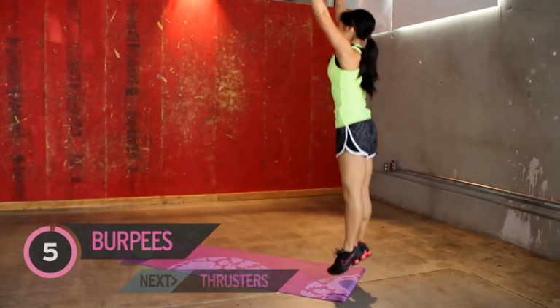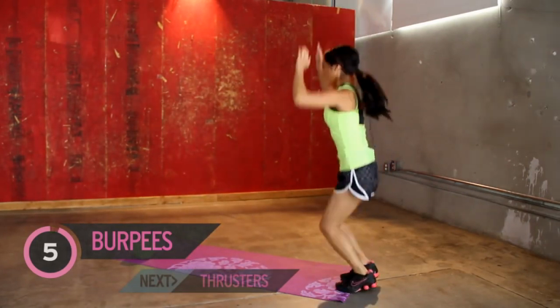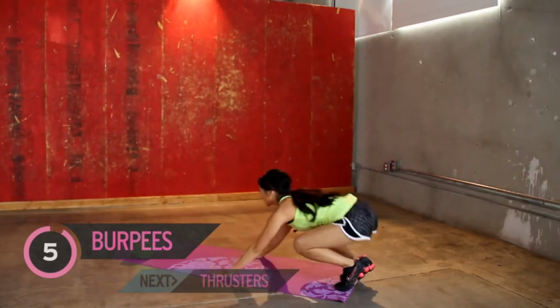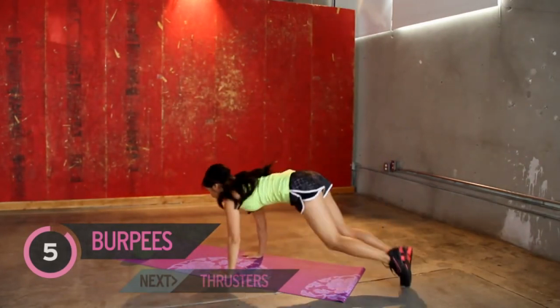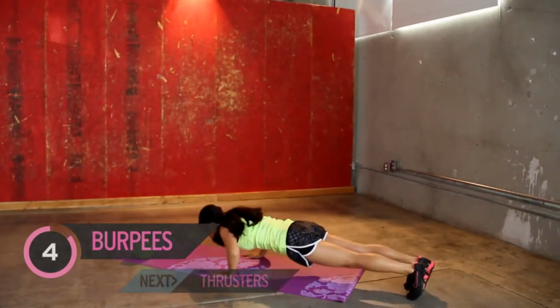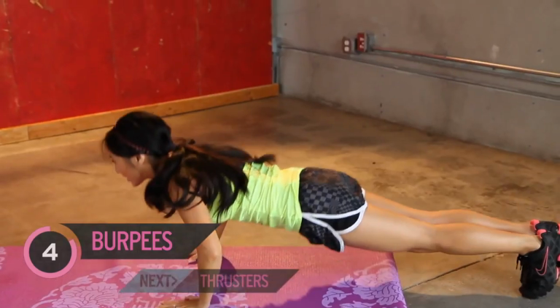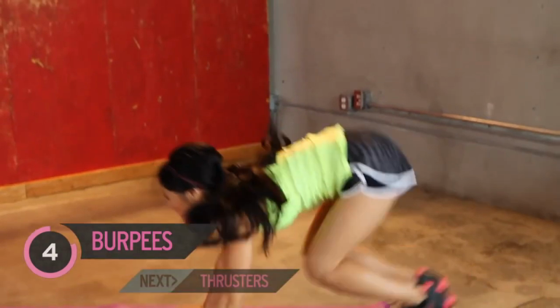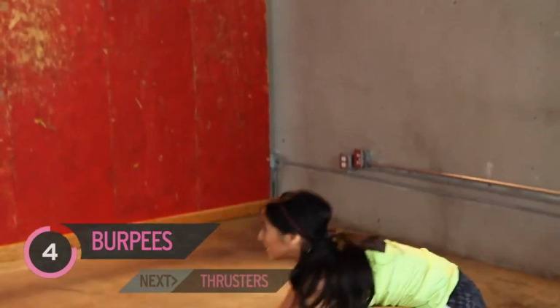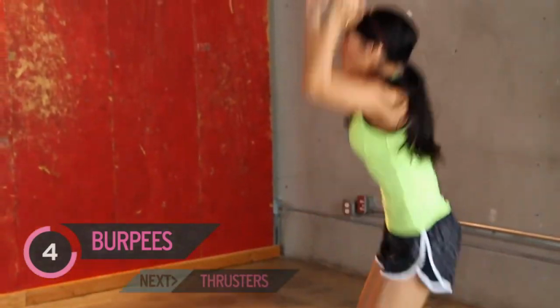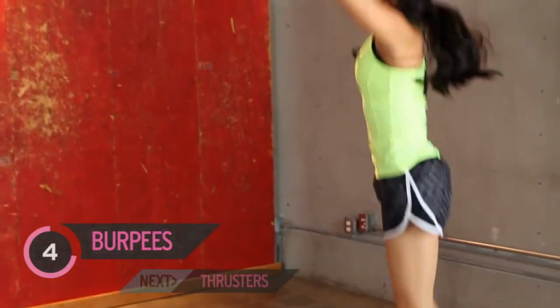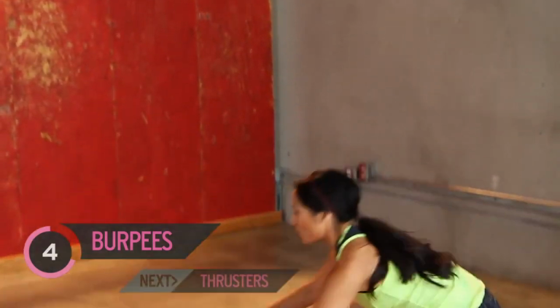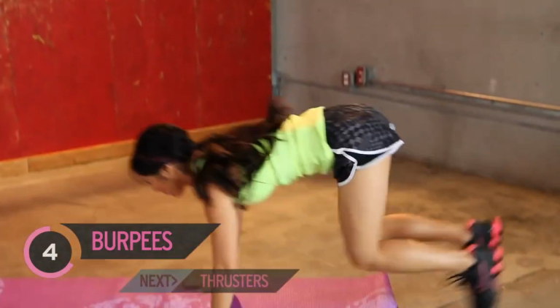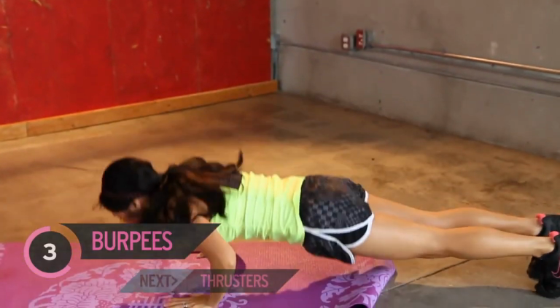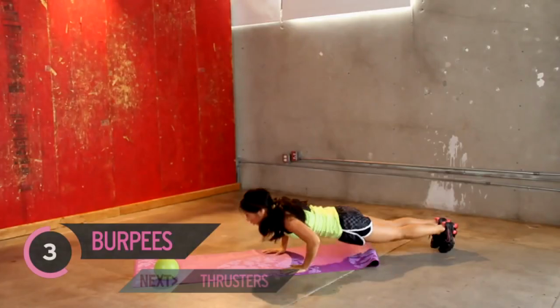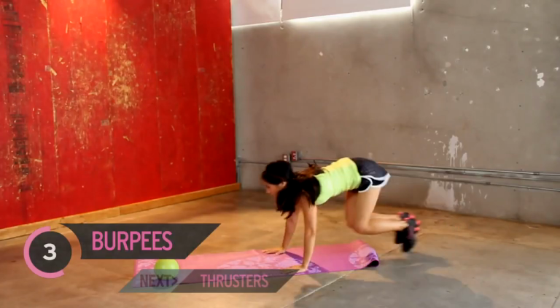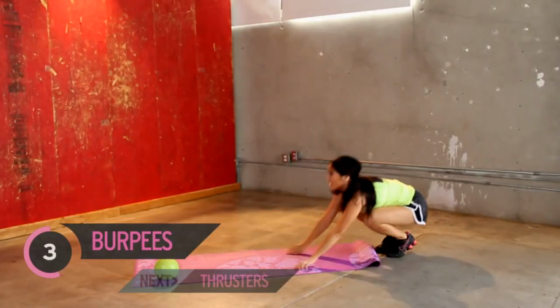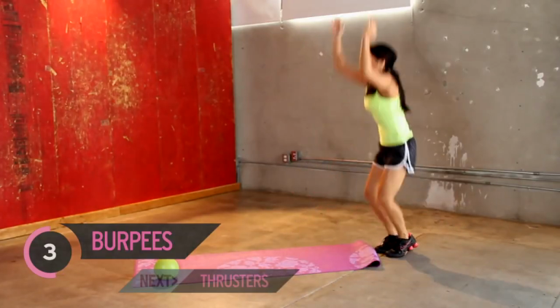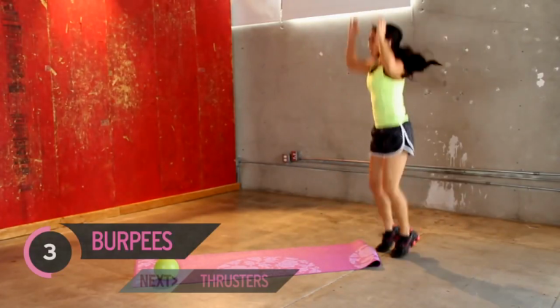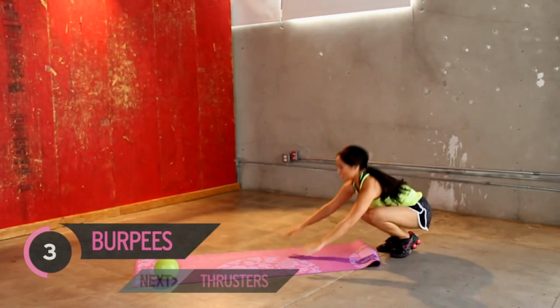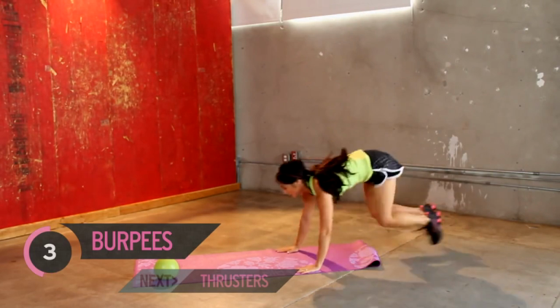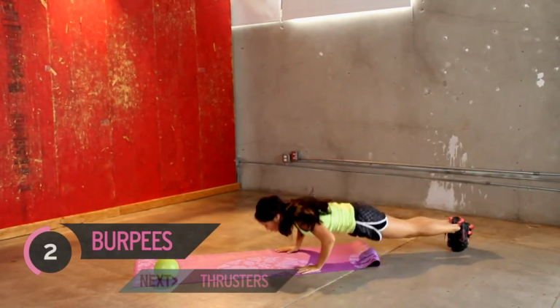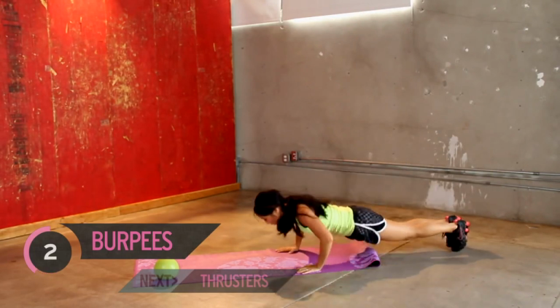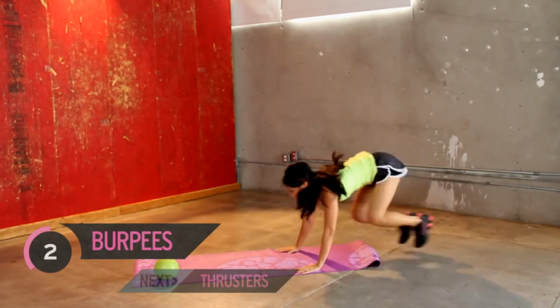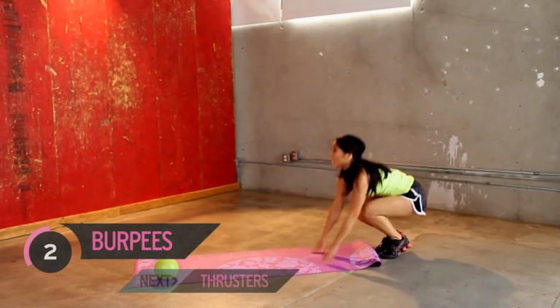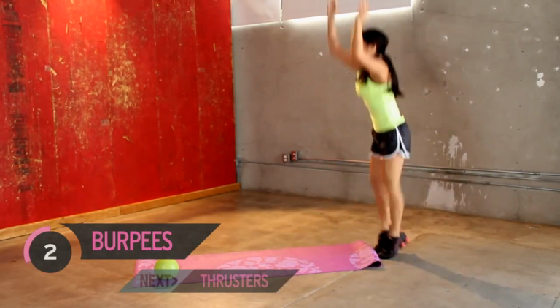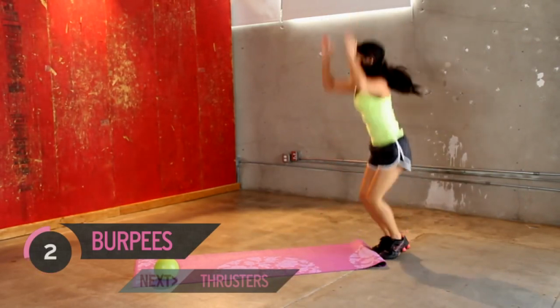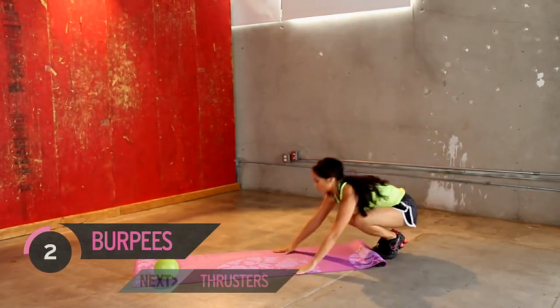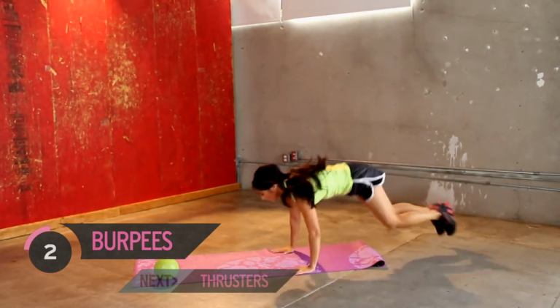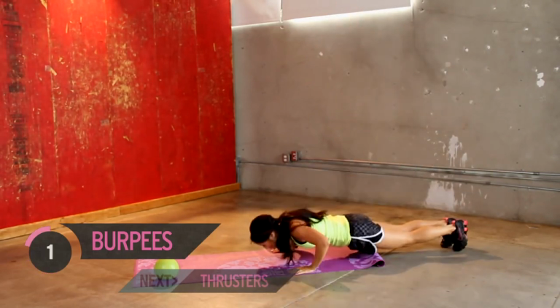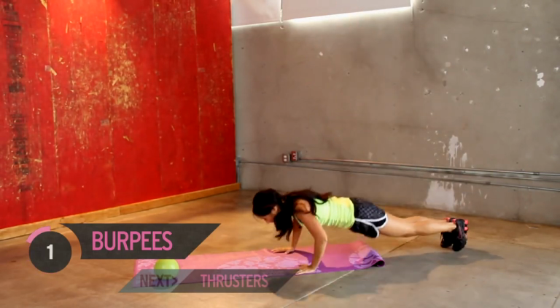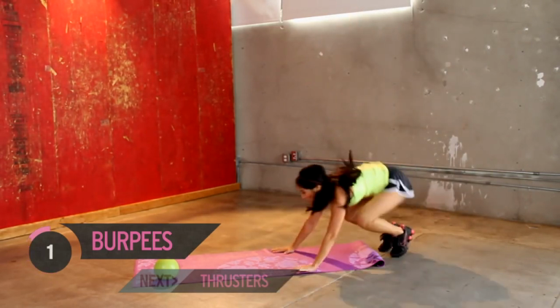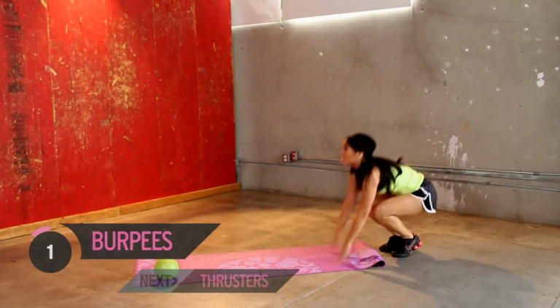So jump up, bring it down, push up, point in — four more. Keep going. You got it, last two. One more.